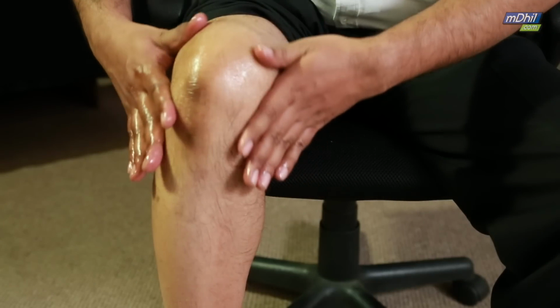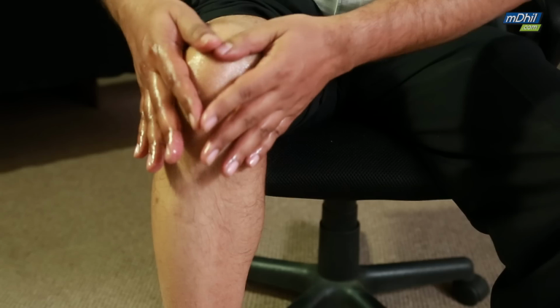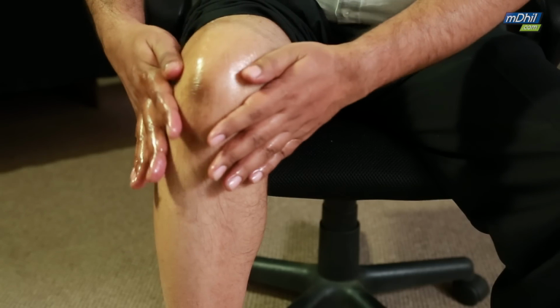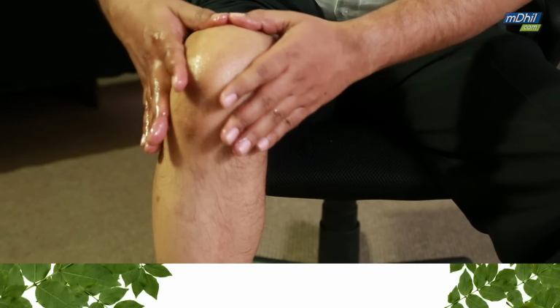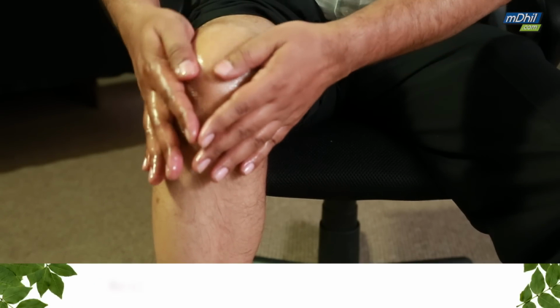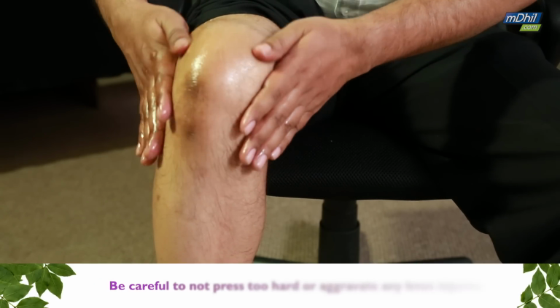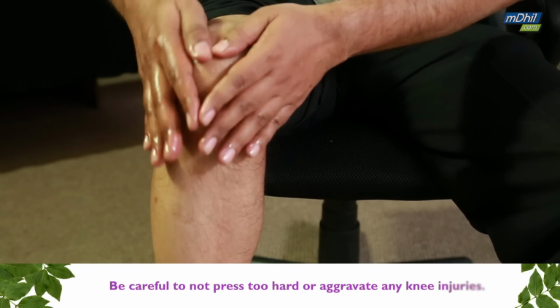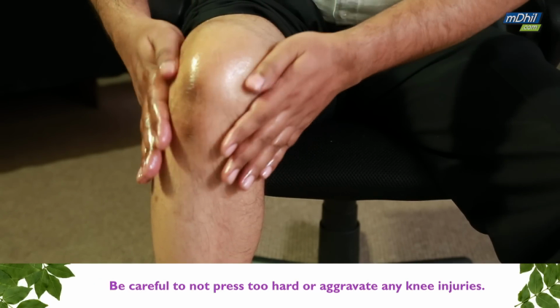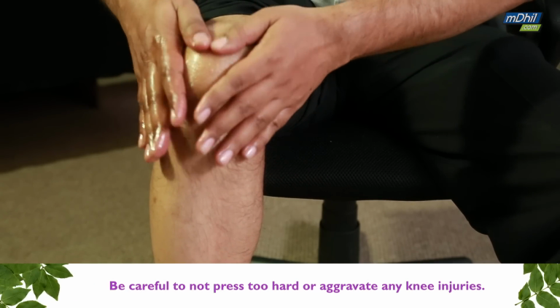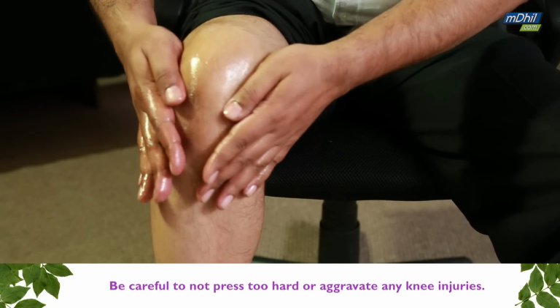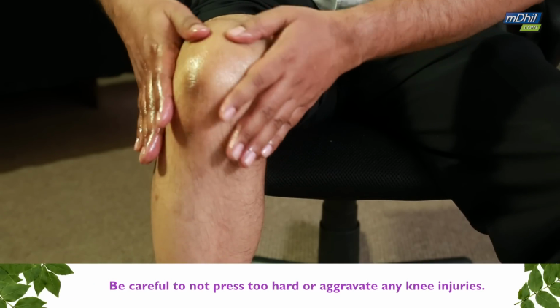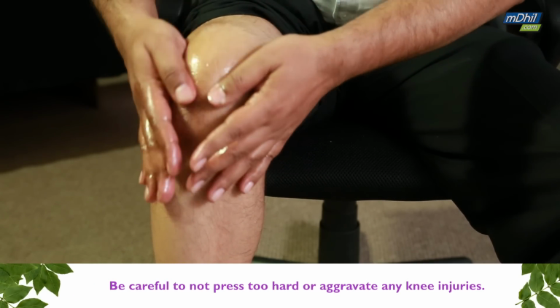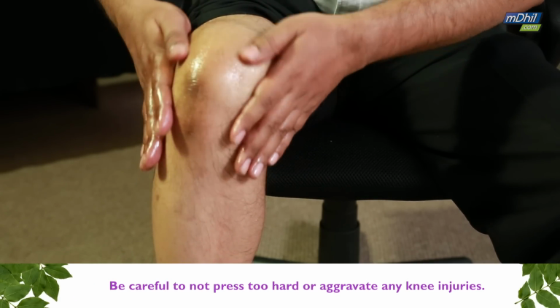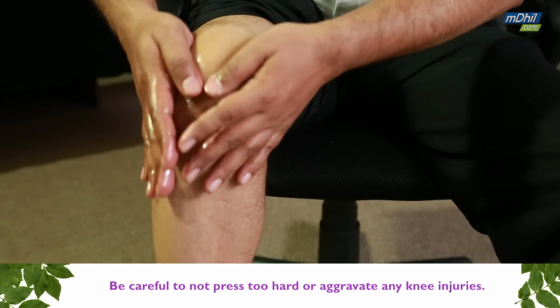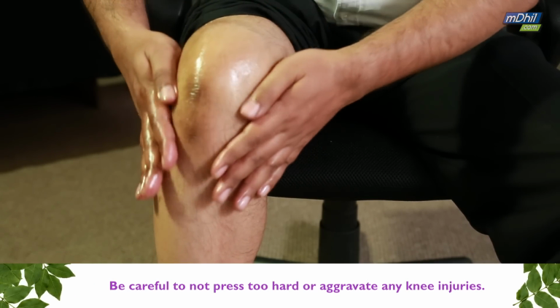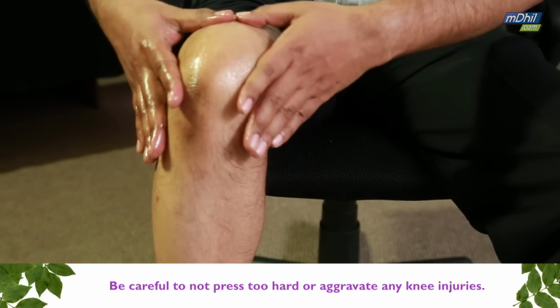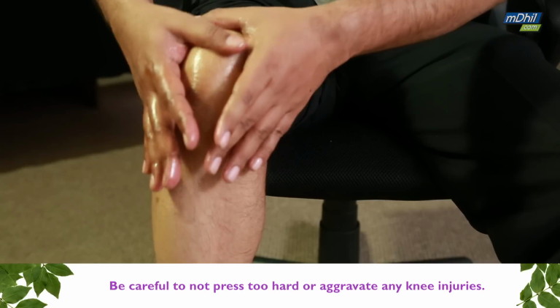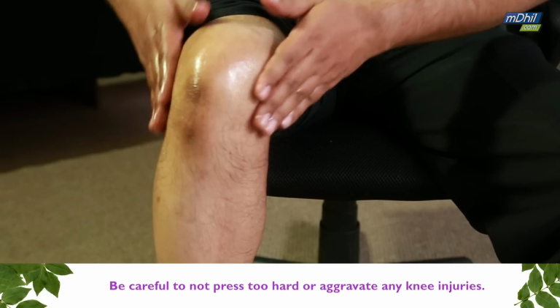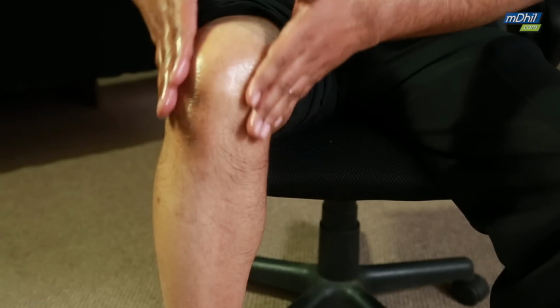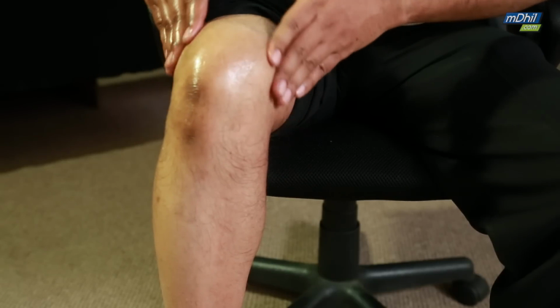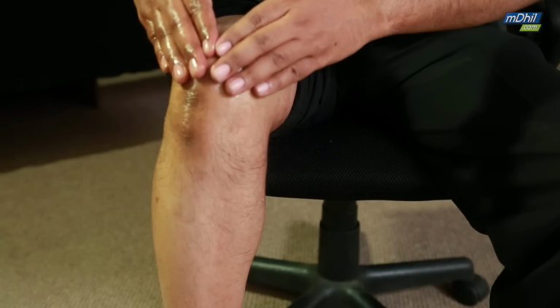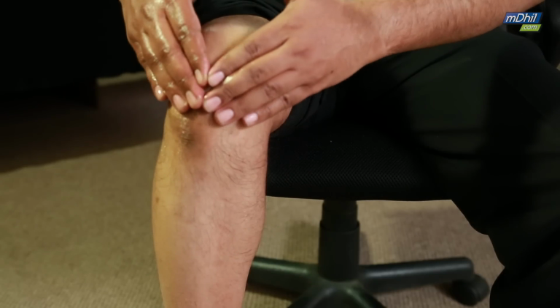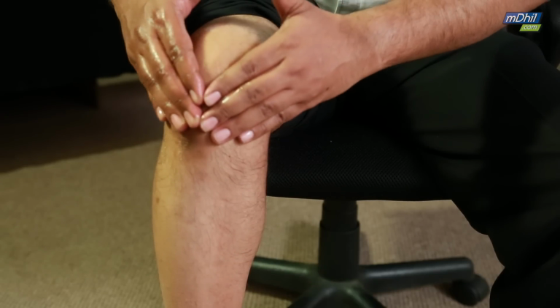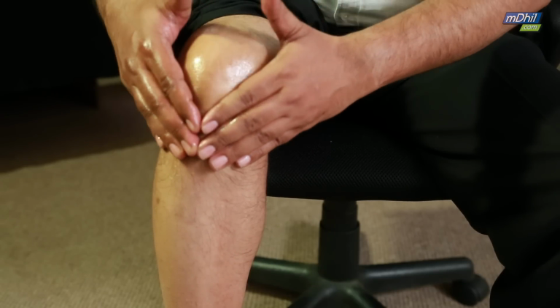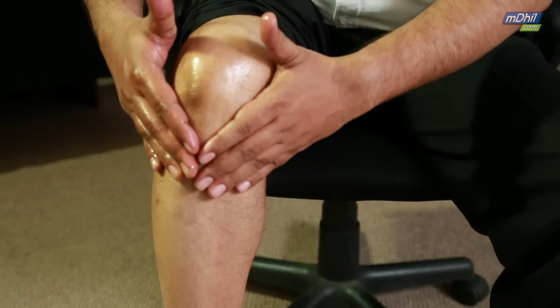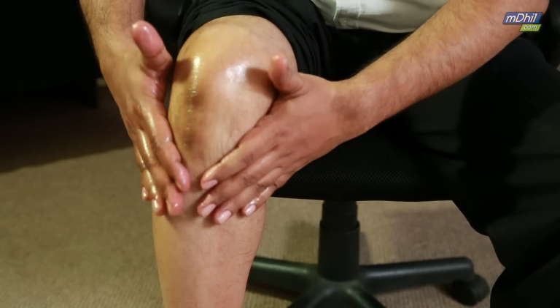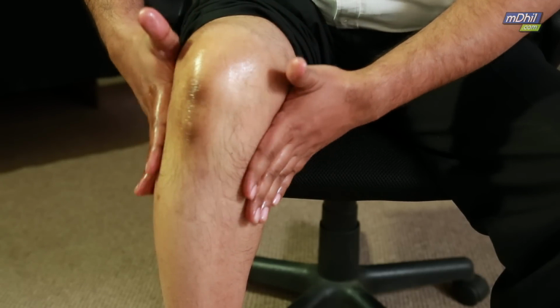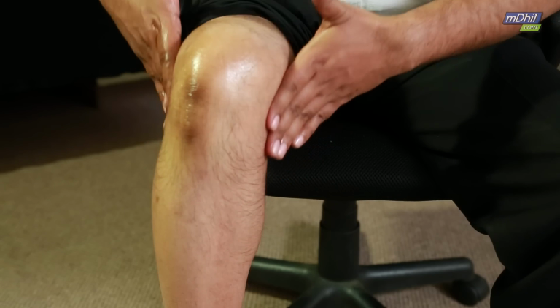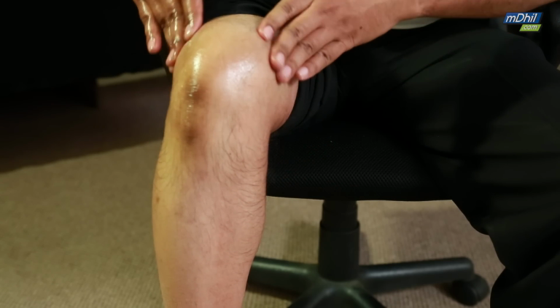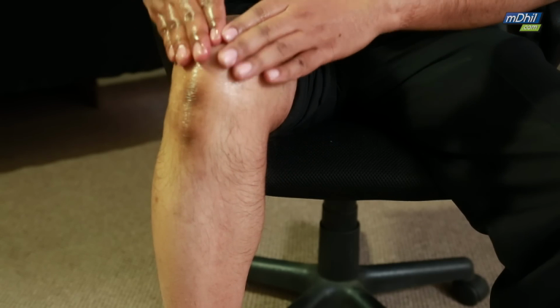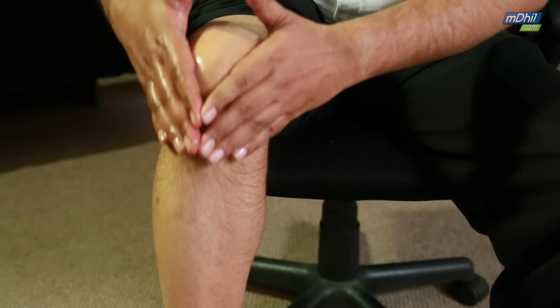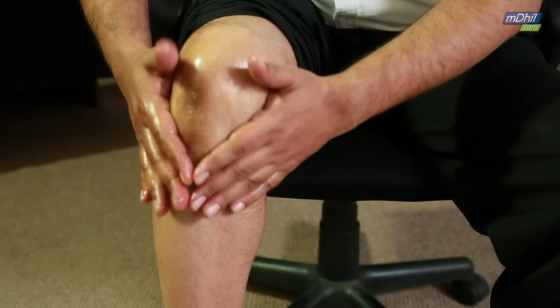Make sure the pressure while doing the massage is bearable — not too much. Don't press too hard, and in case you have any kind of injury, make sure you don't aggravate it. Be soft and gentle on yourself.